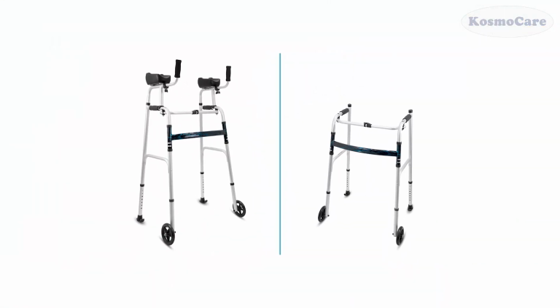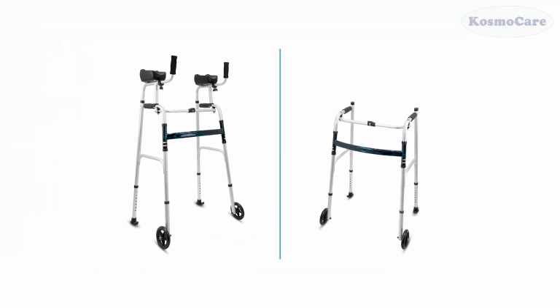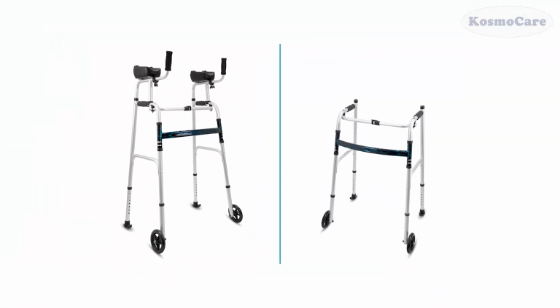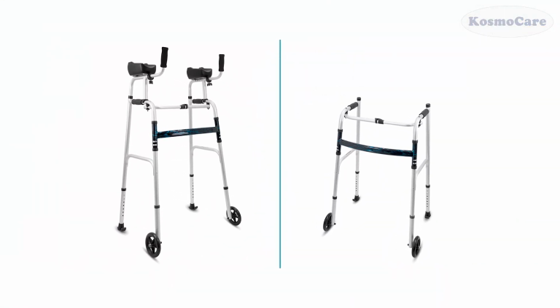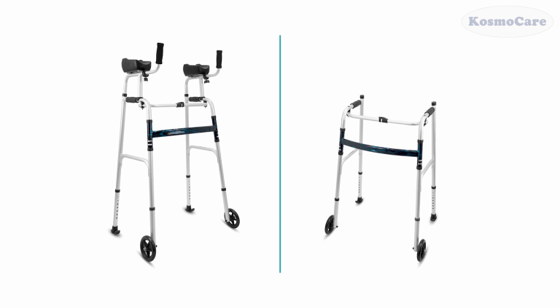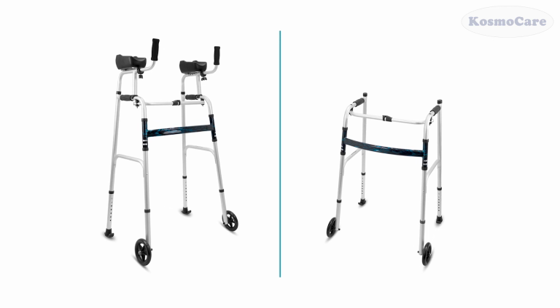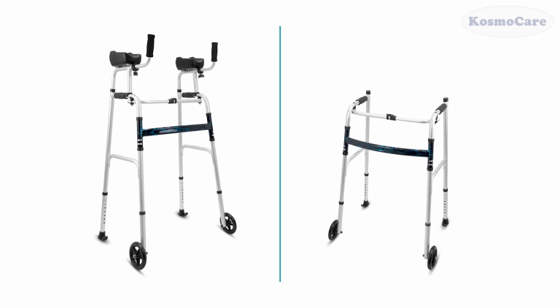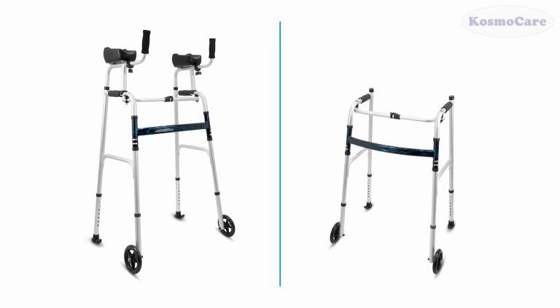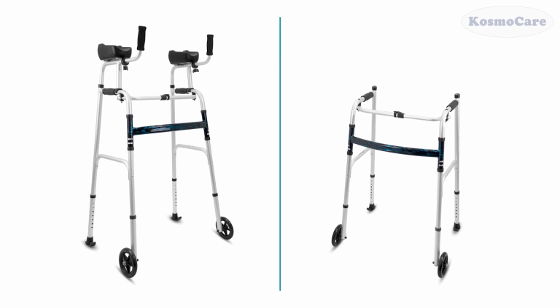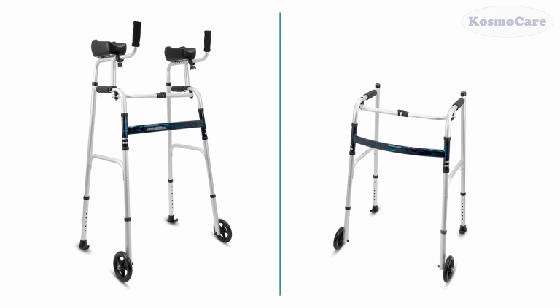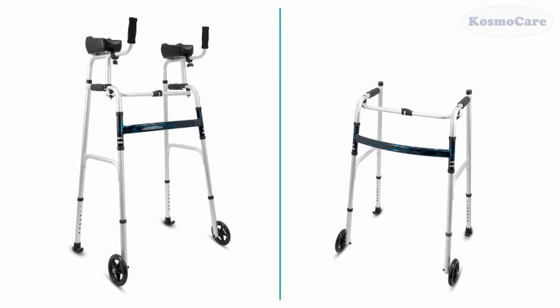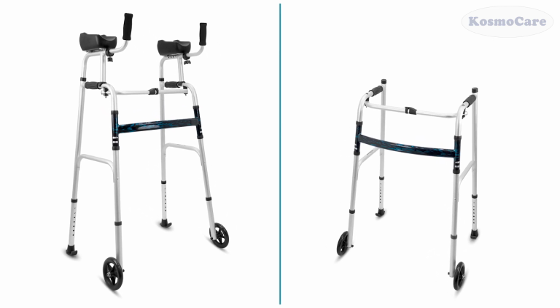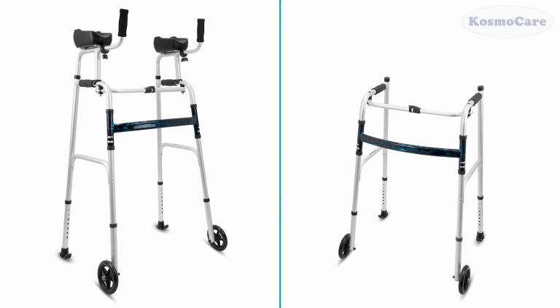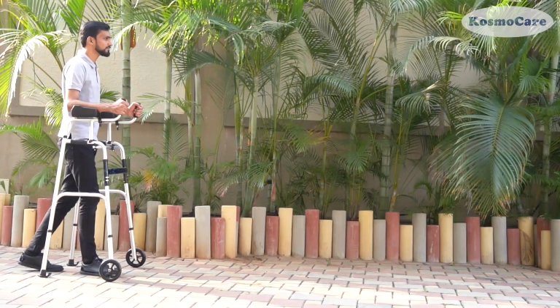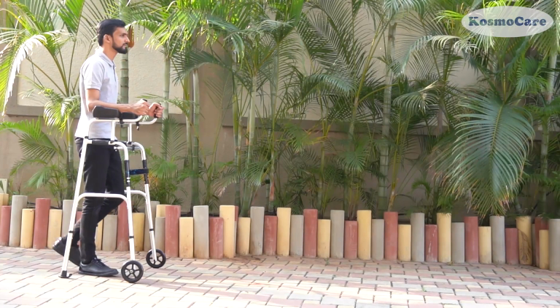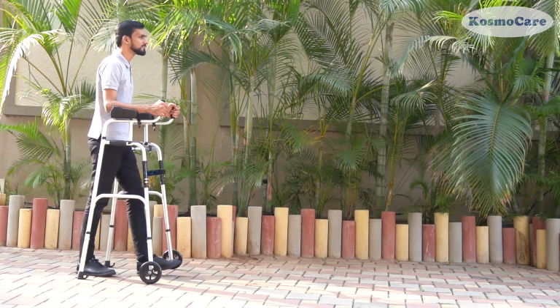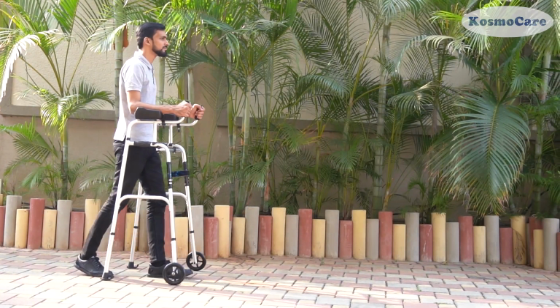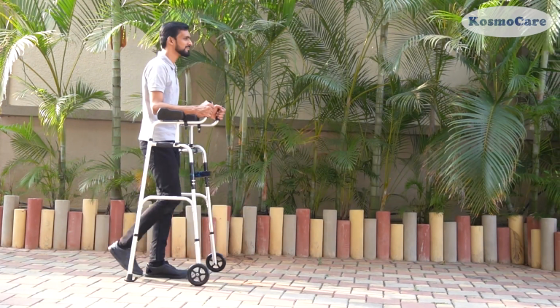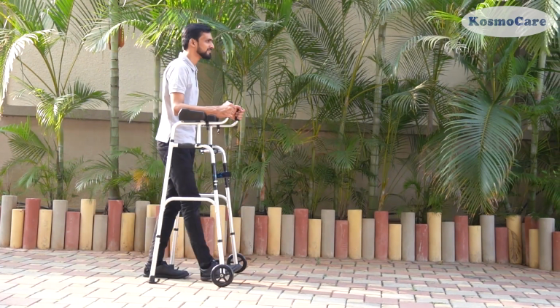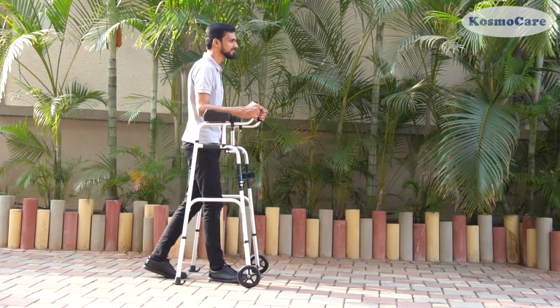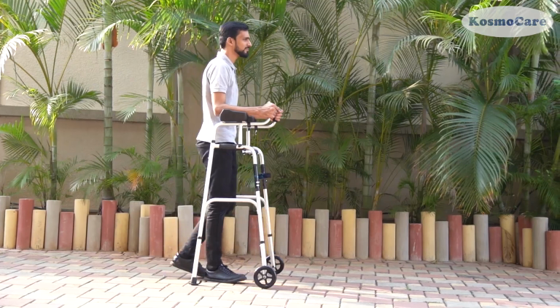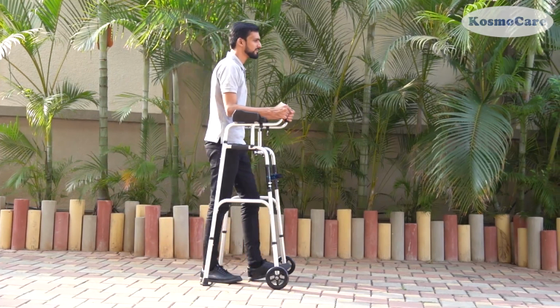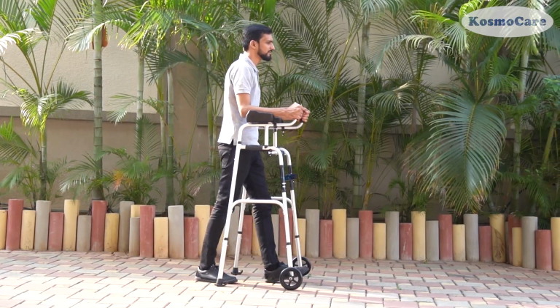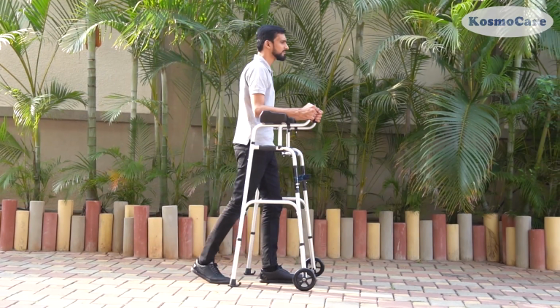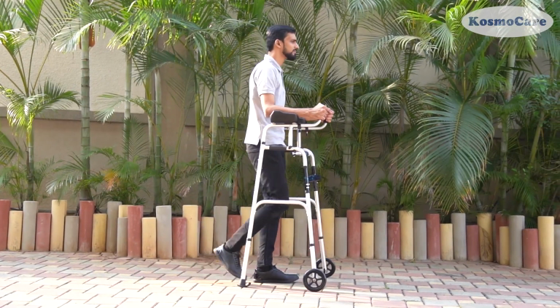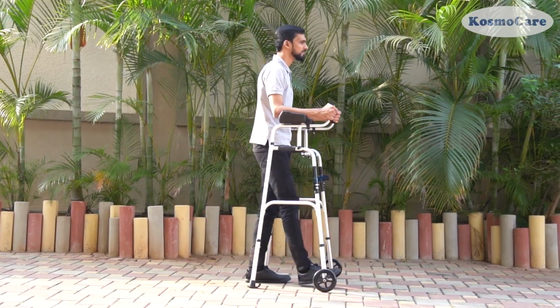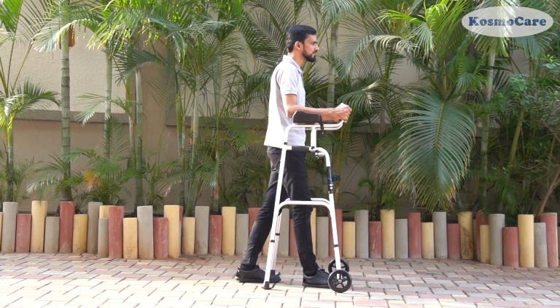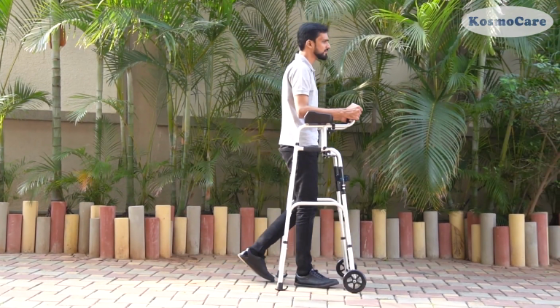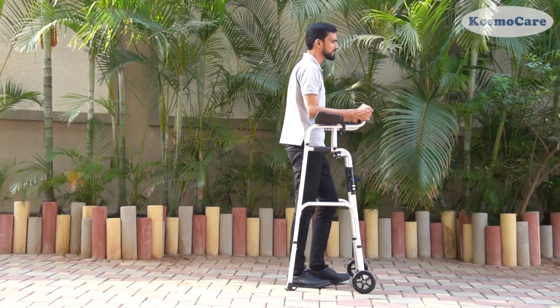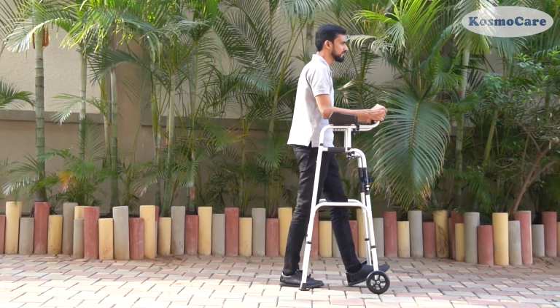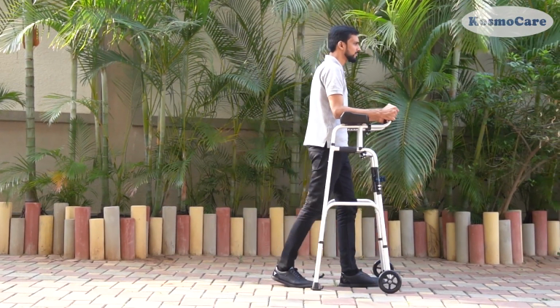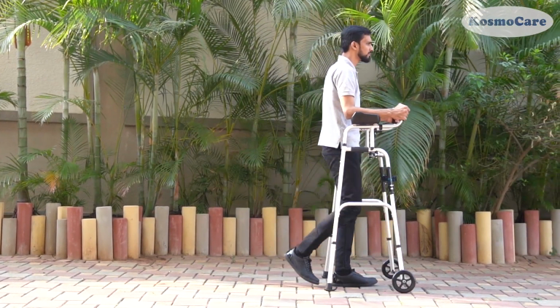The Upright Walker boasts a detachable forearm support. With it attached, users can walk upright without the need to lean forward, promoting proper posture and stability.